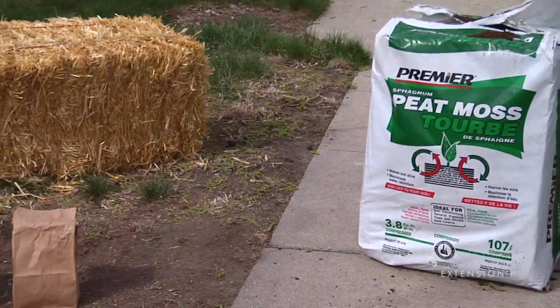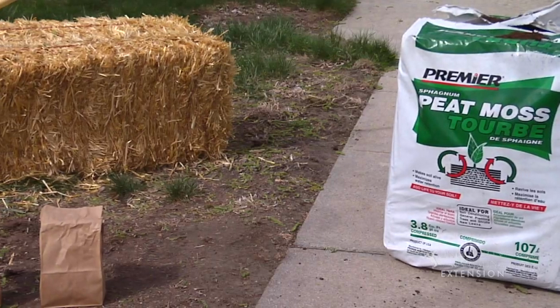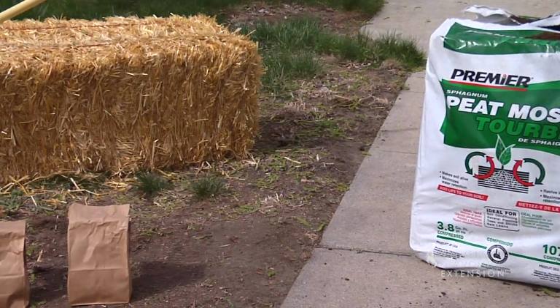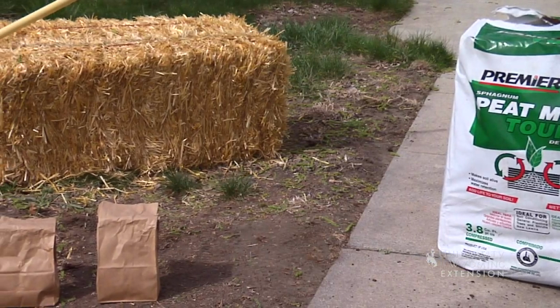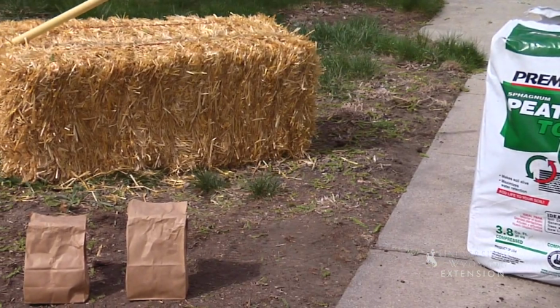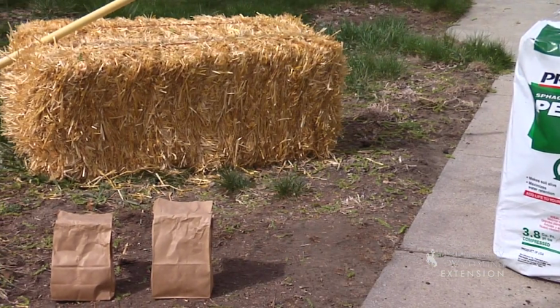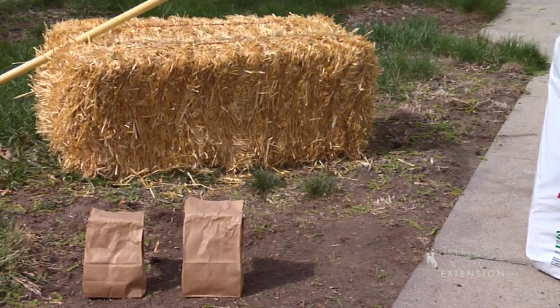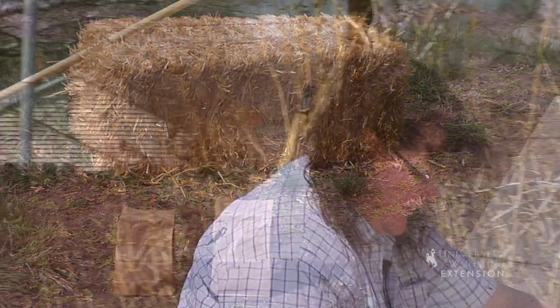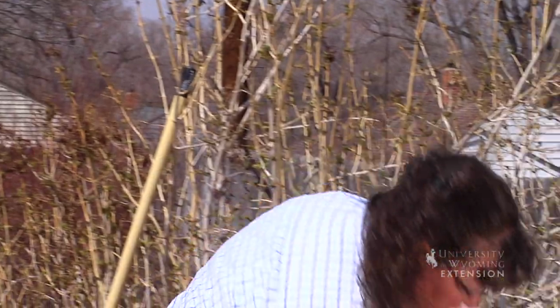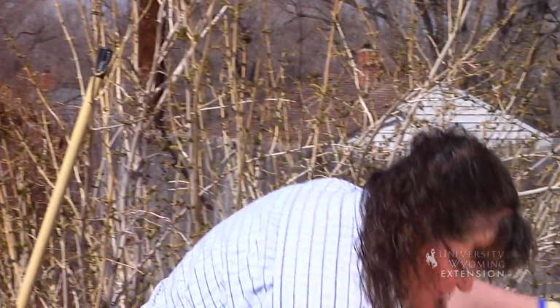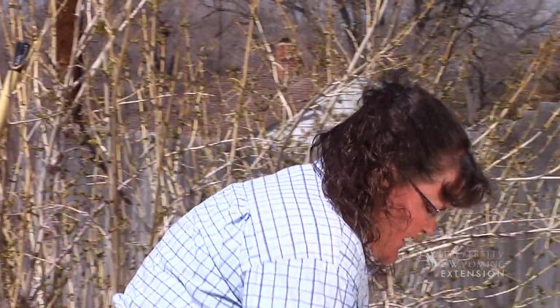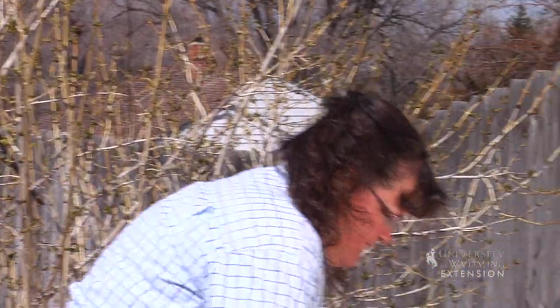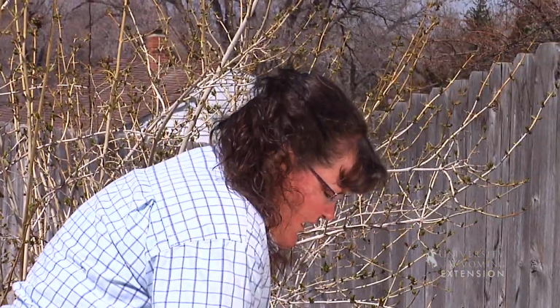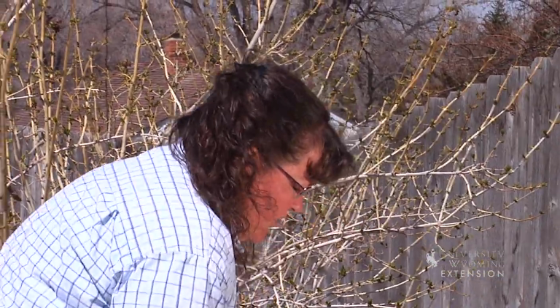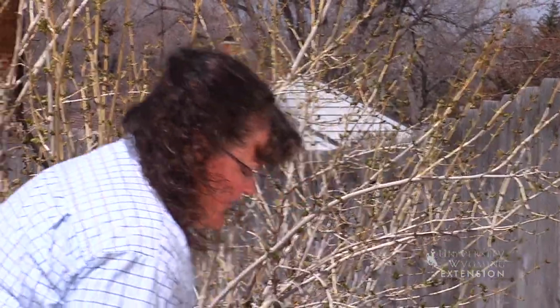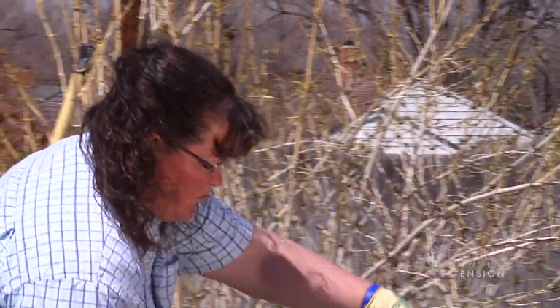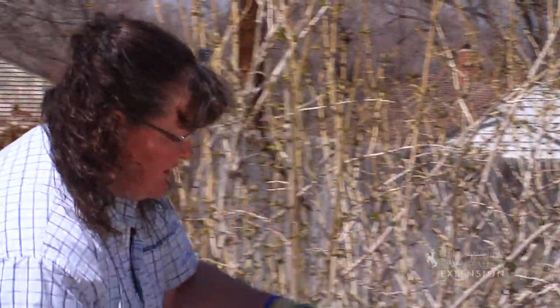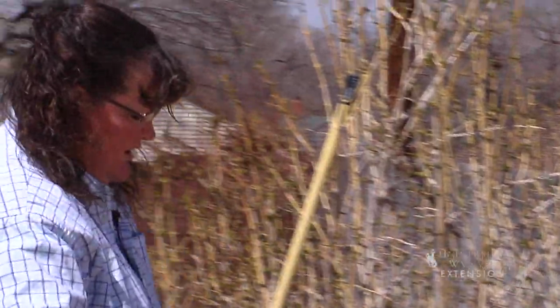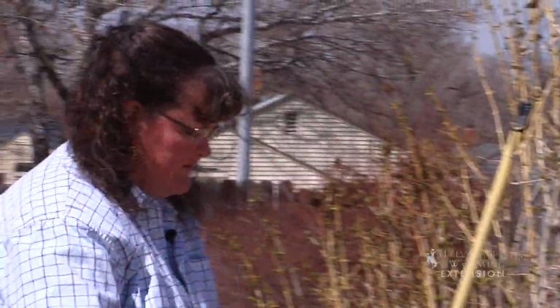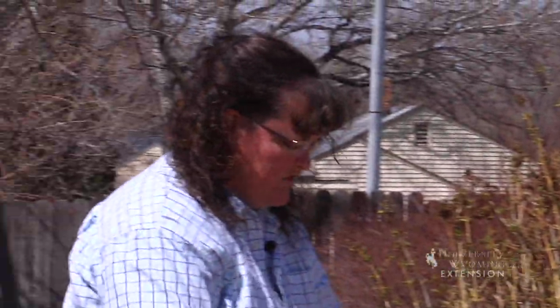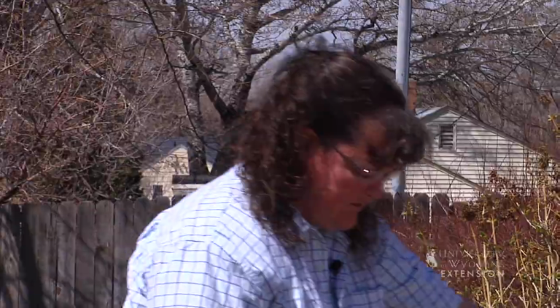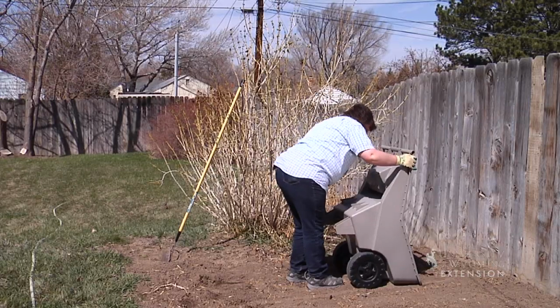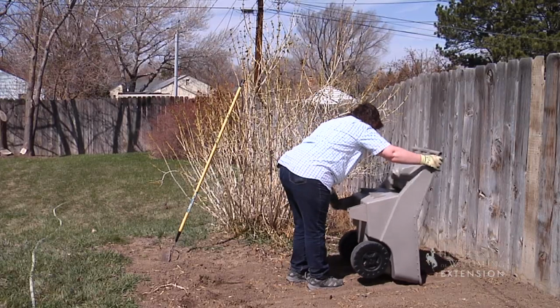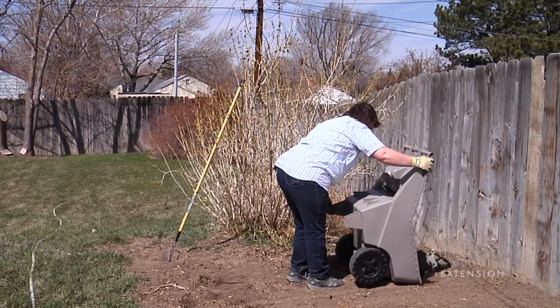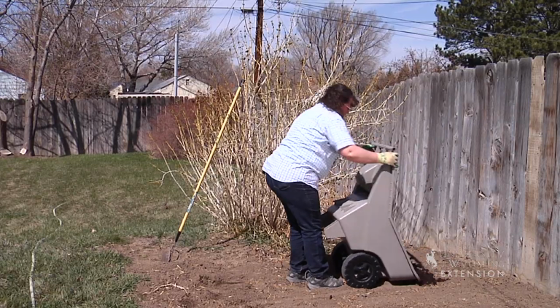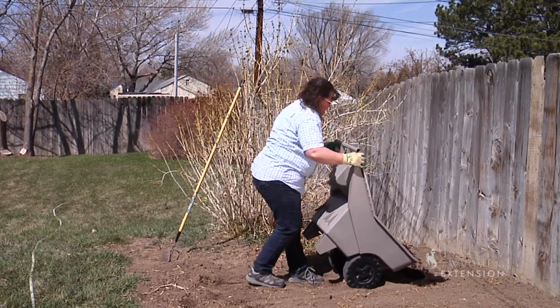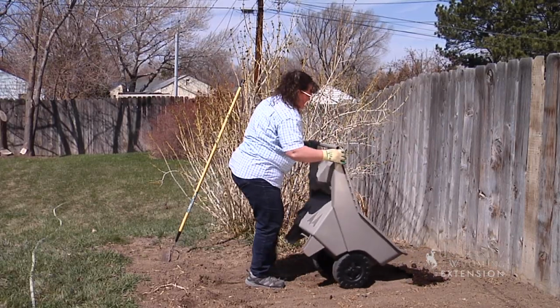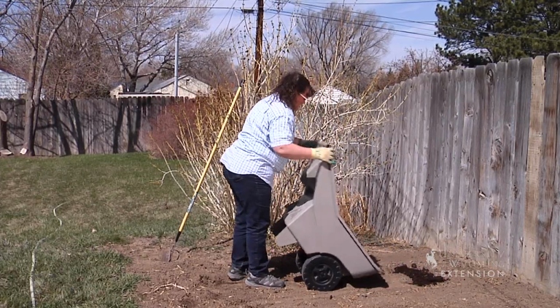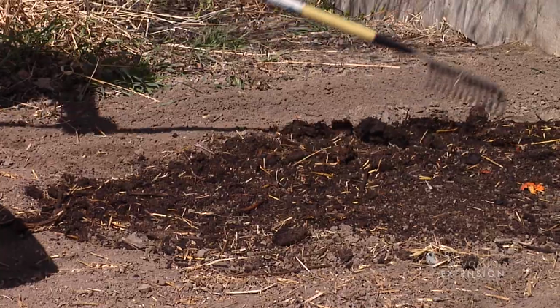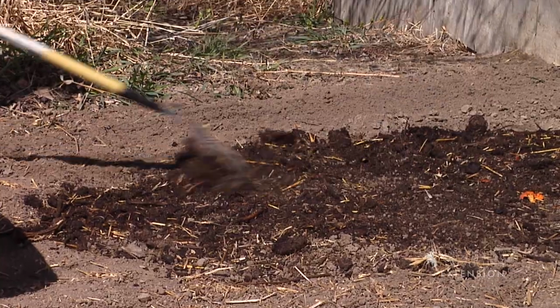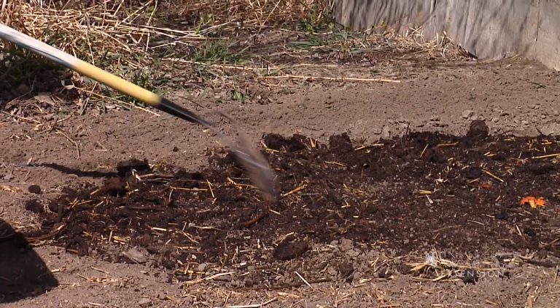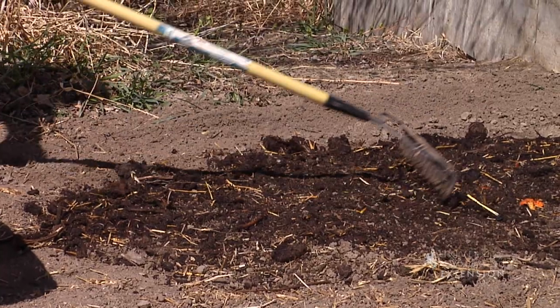That will help with drainage for heavy clay soils and with holding on to water in sandy soils, so that you get the benefit of the nutrients that you add to the soil rather than having them drain away.